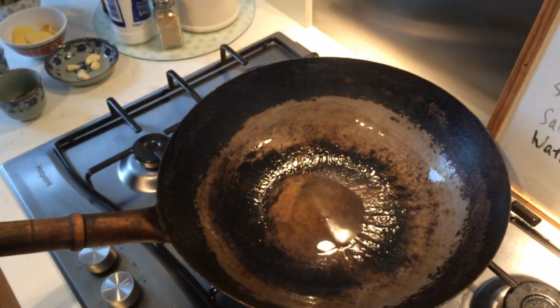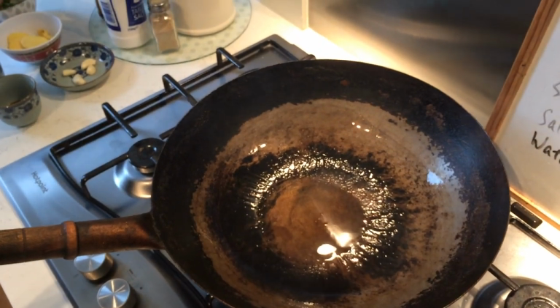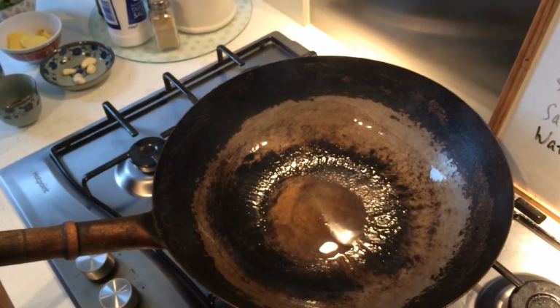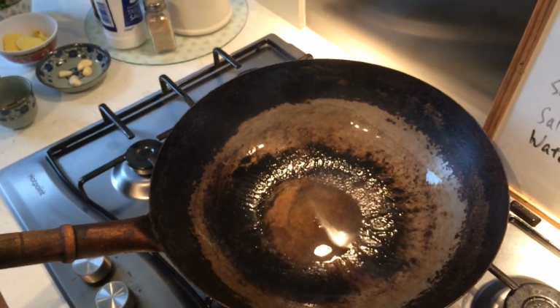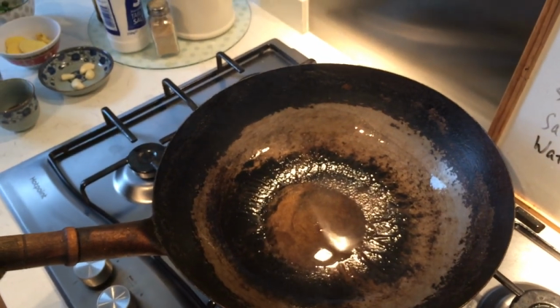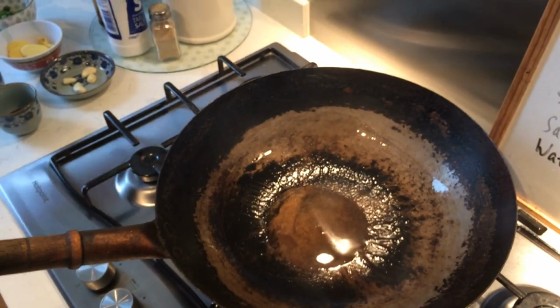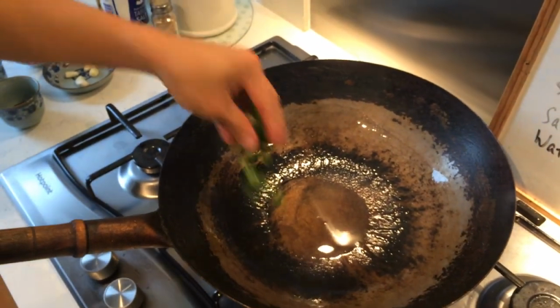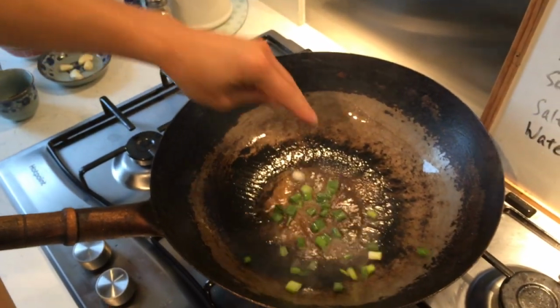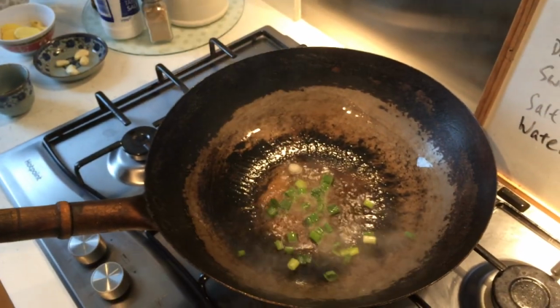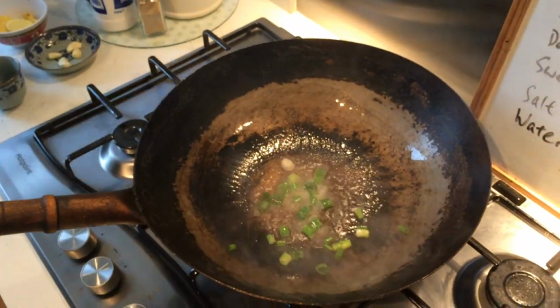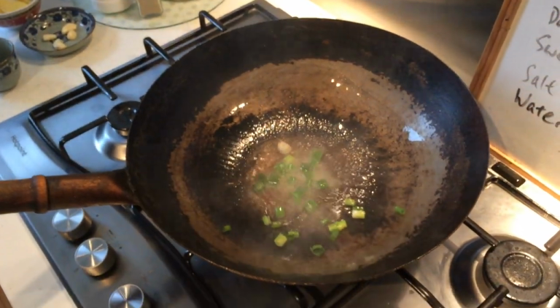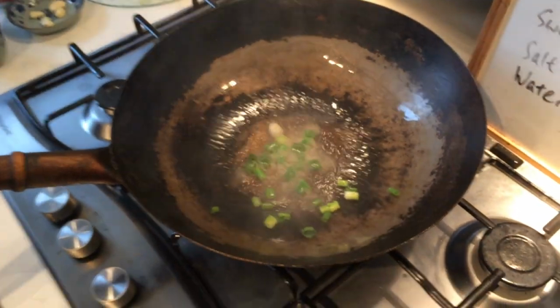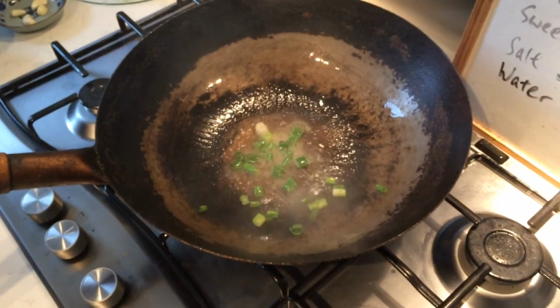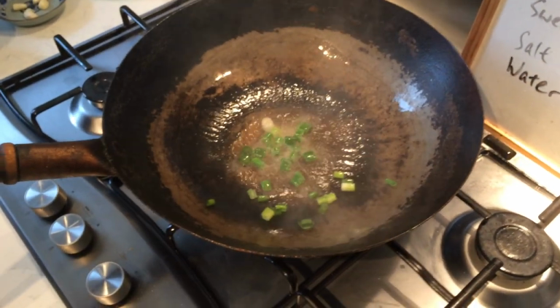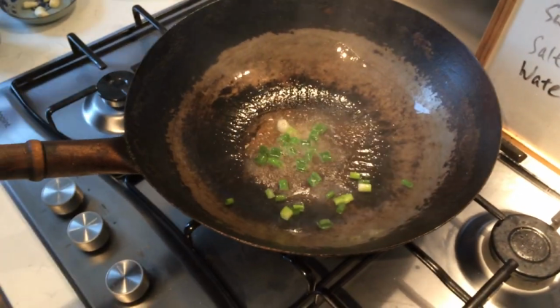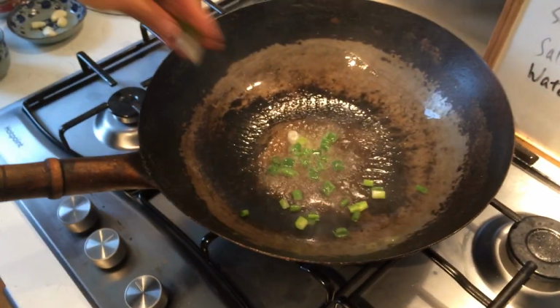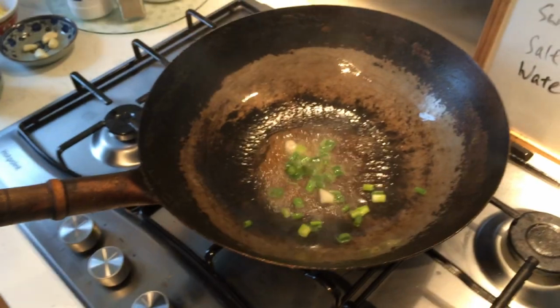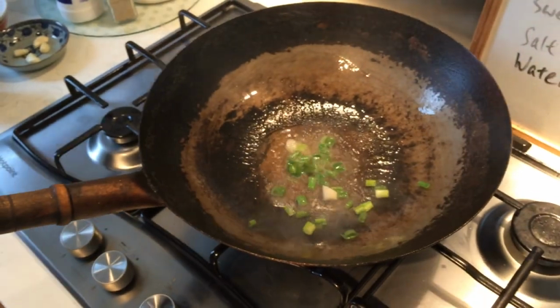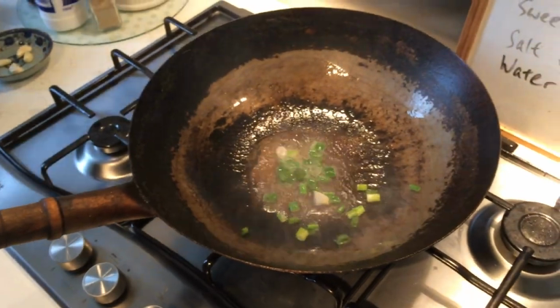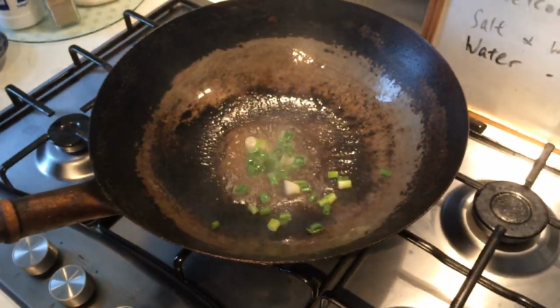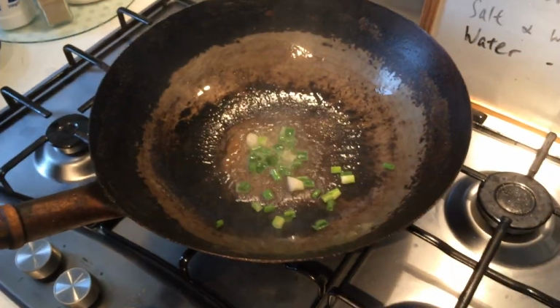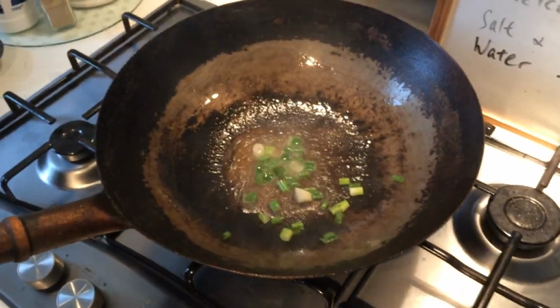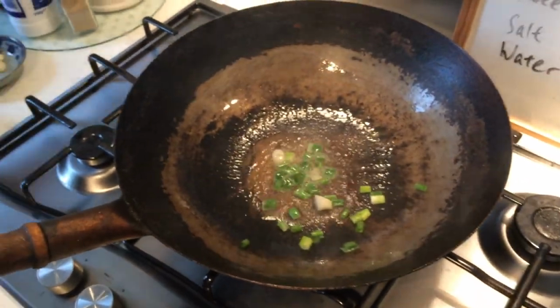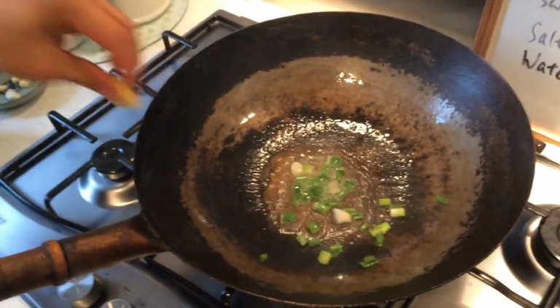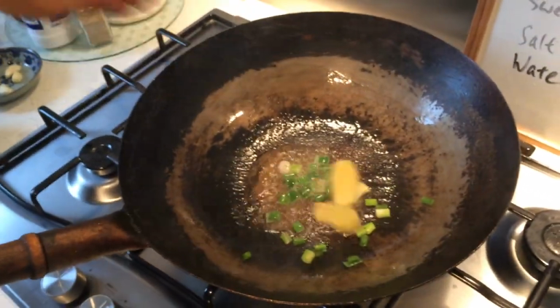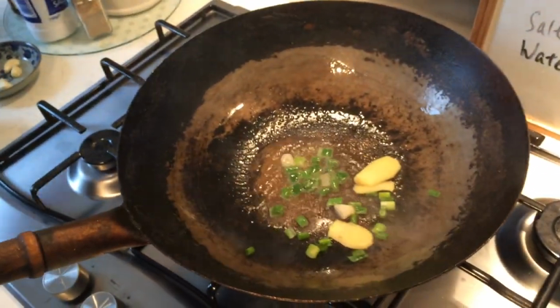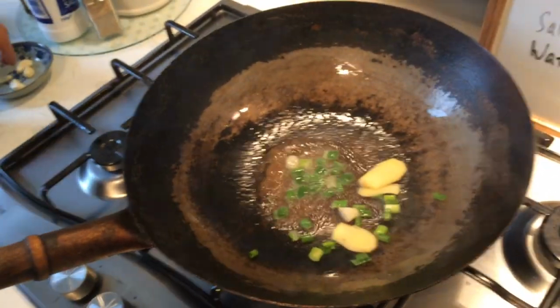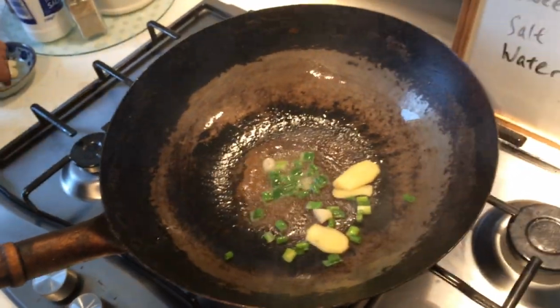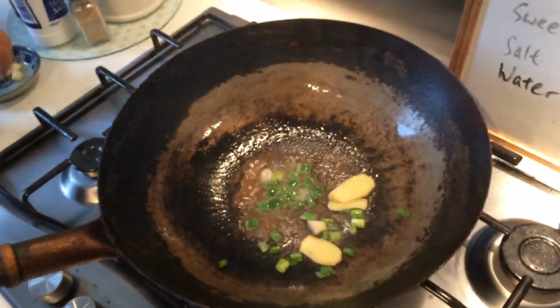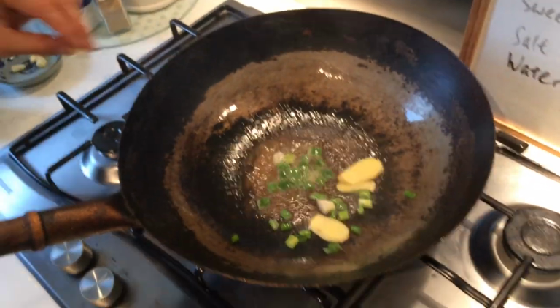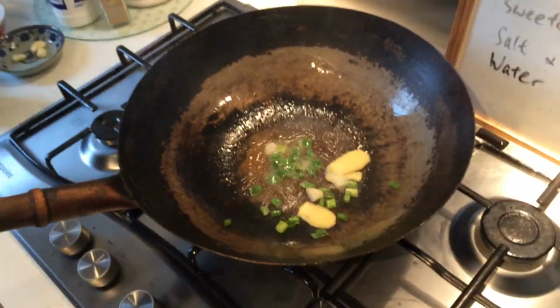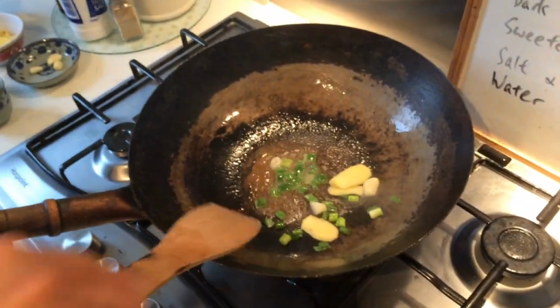And a bit of spring onion. This is ginger and garlic.